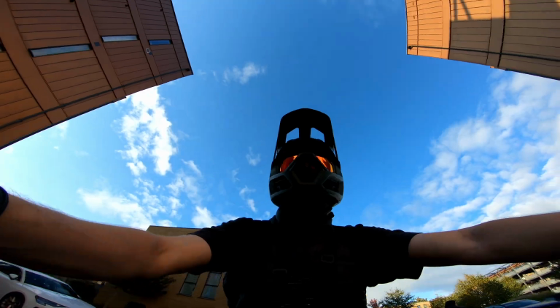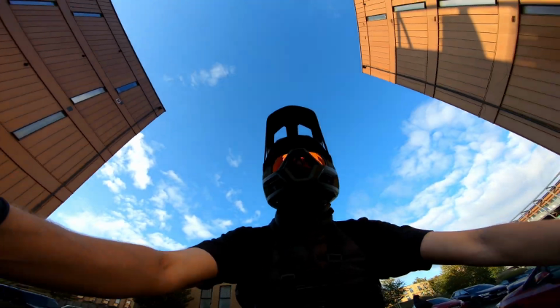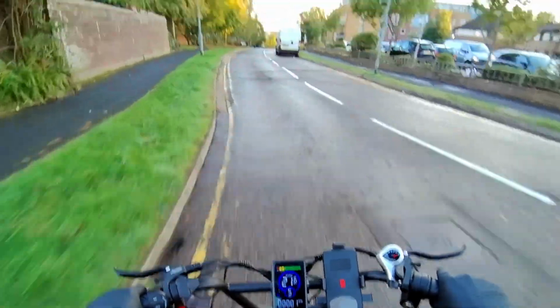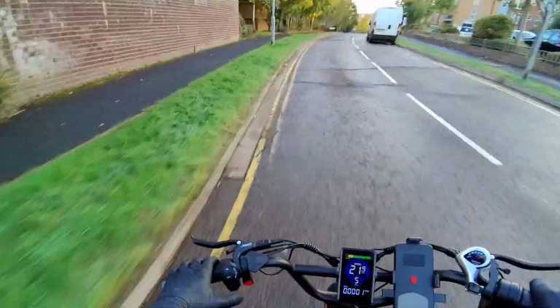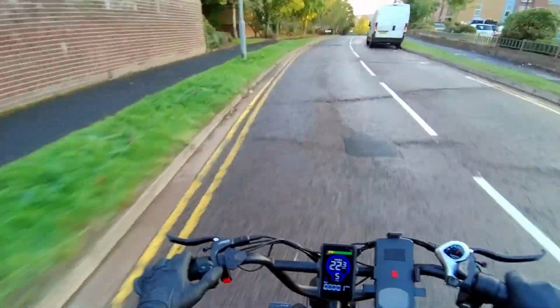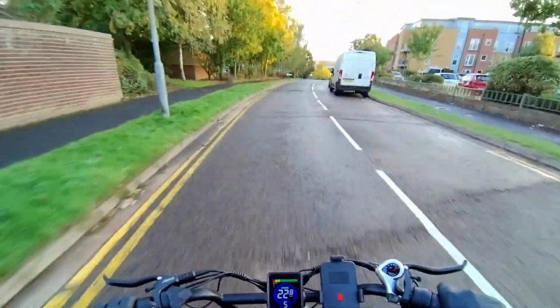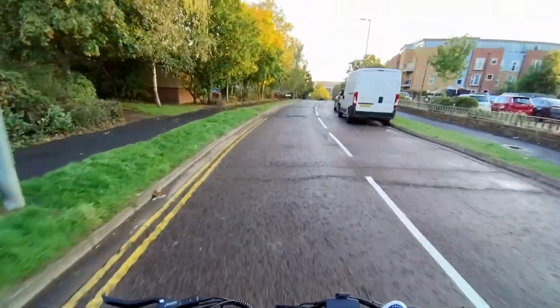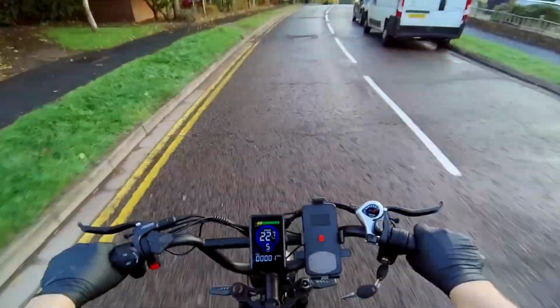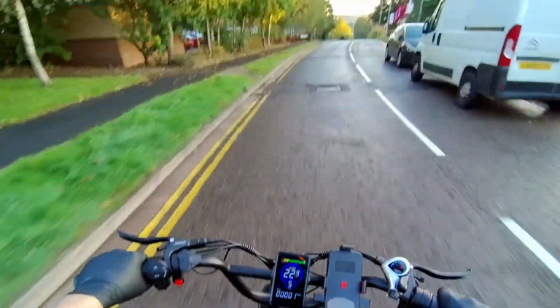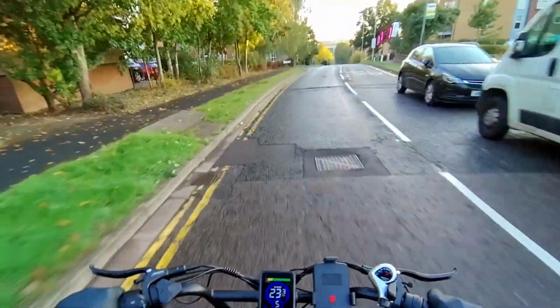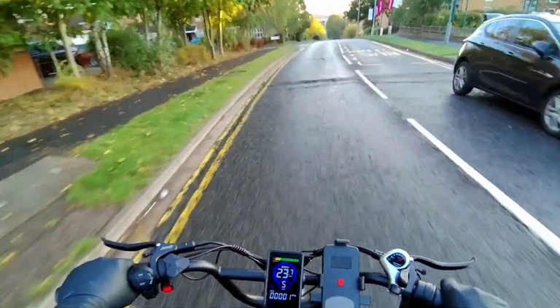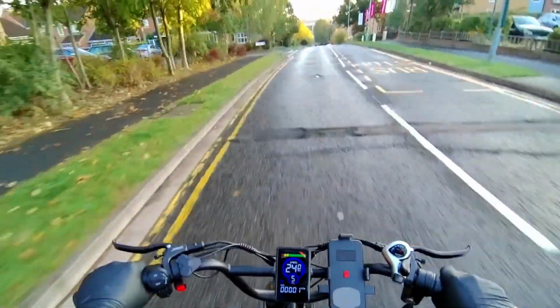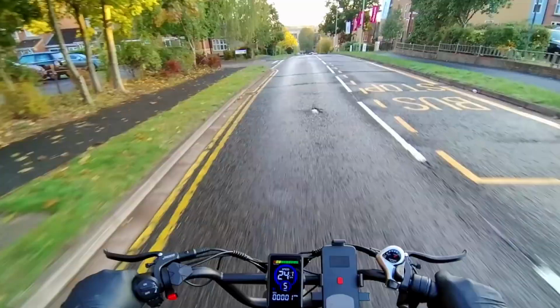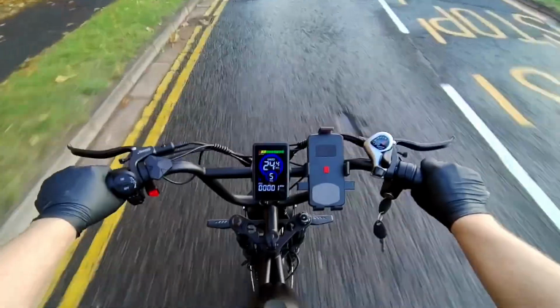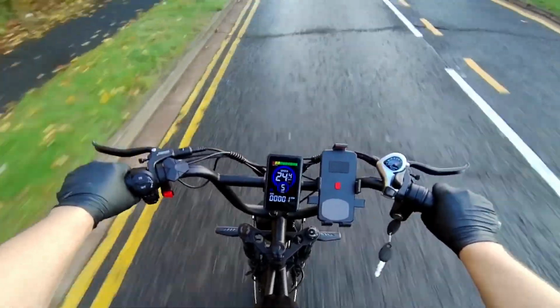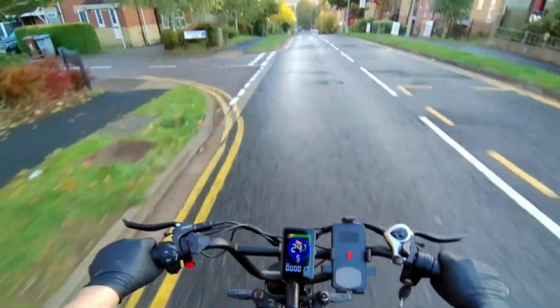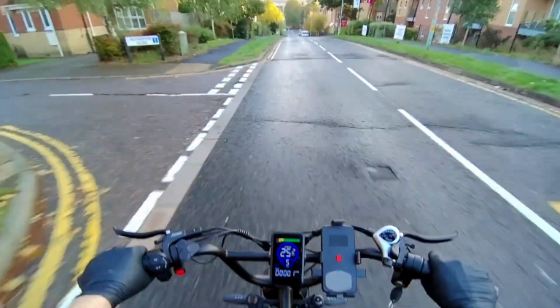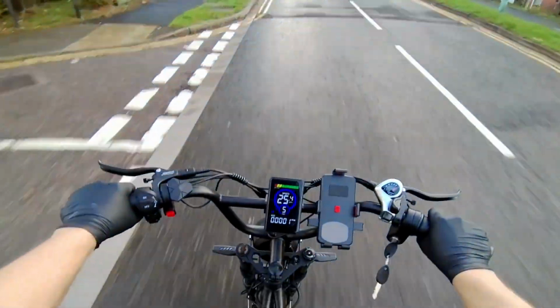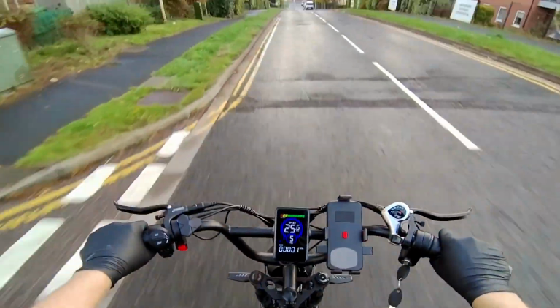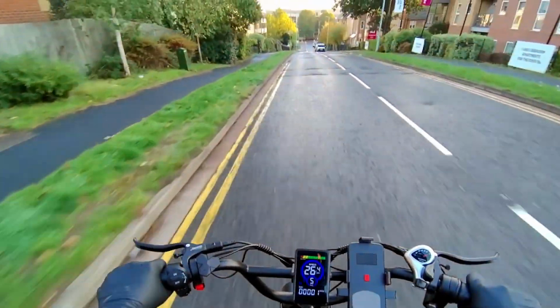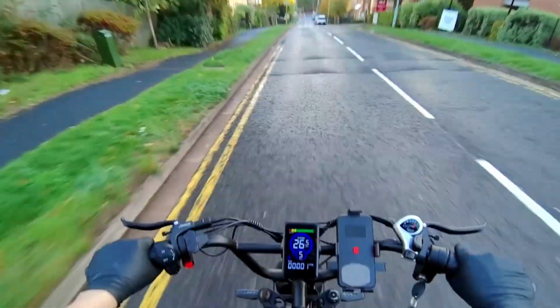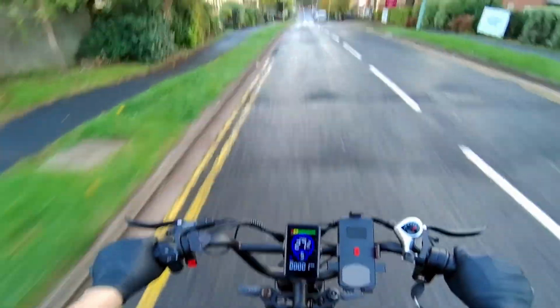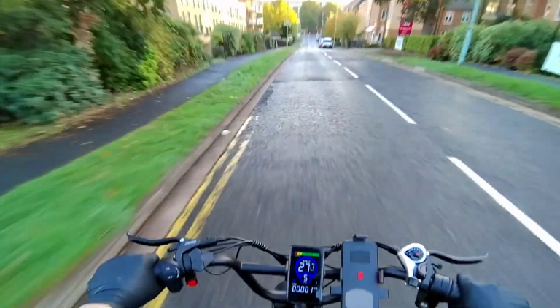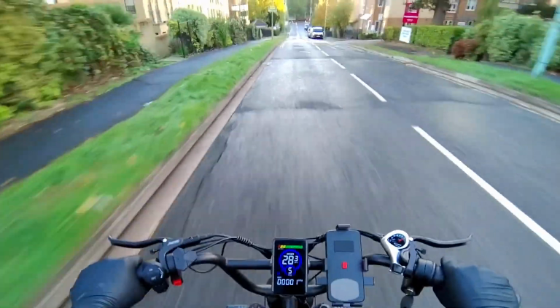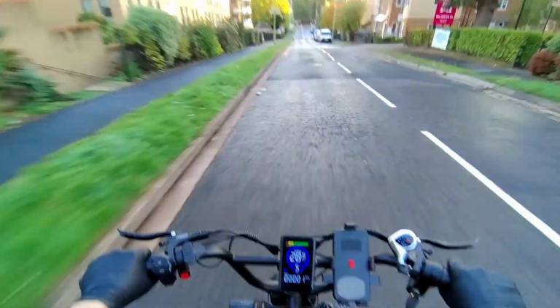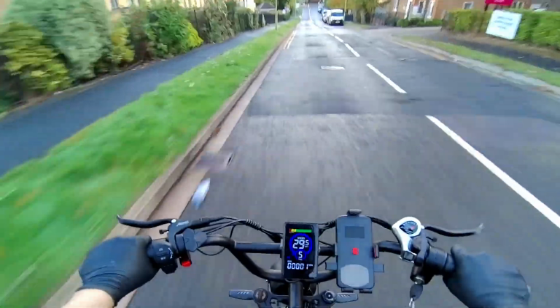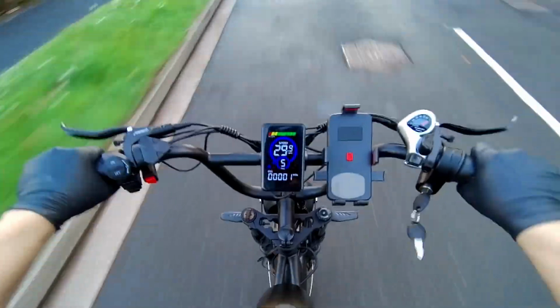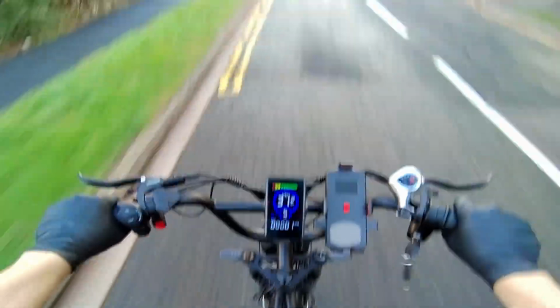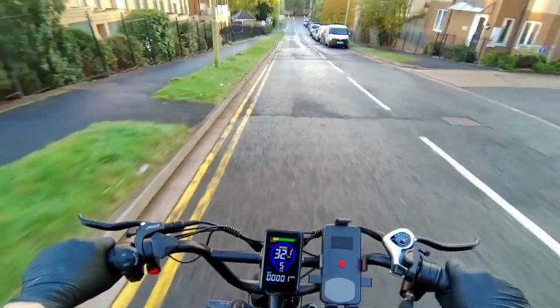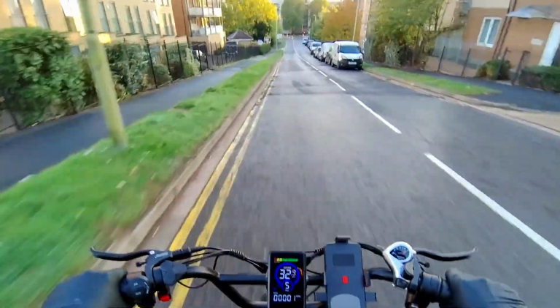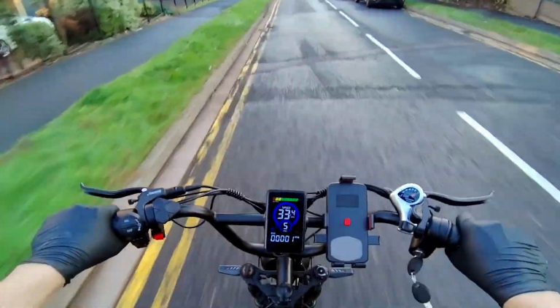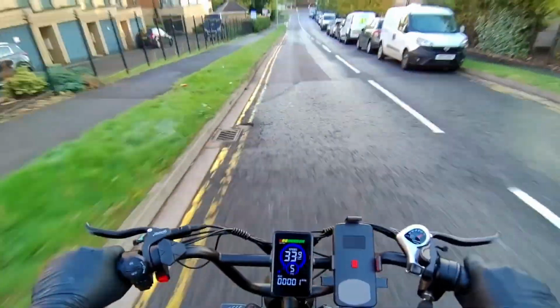What's up everyone, and welcome to Tech in Black. I've been wanting to test a really powerful e-bike for a while now, one with specs that are impressive on more than just paper. And finally, I've got my hands on the Blue Vol K10 Trail, one of the most talked about and interesting models of 2025.